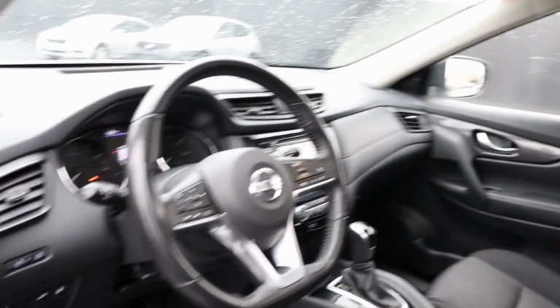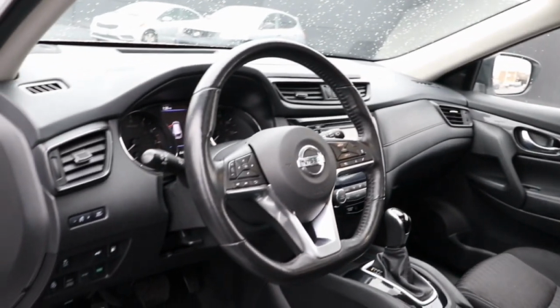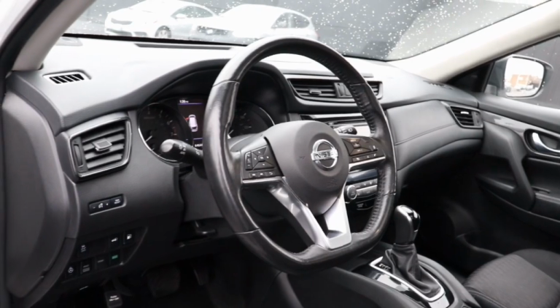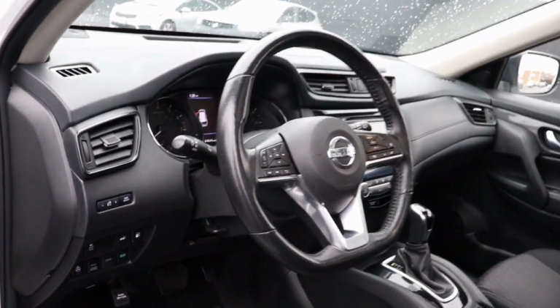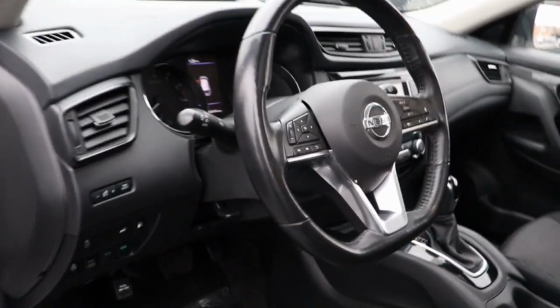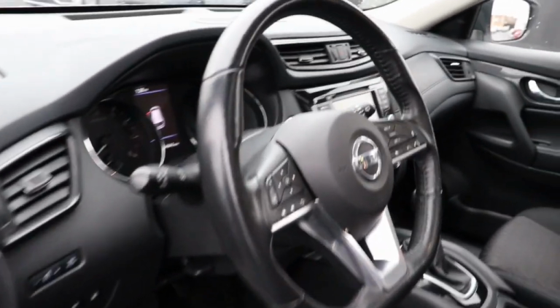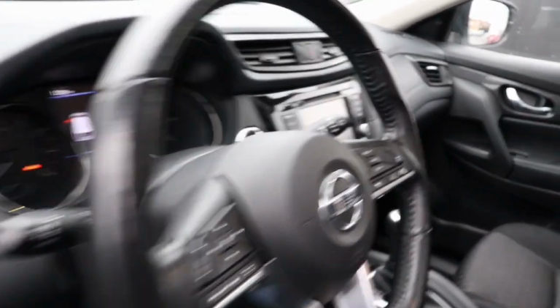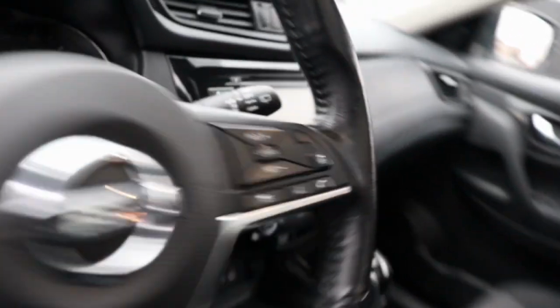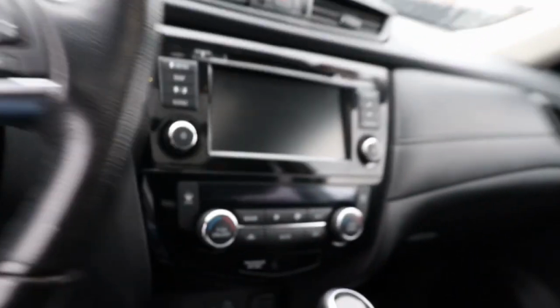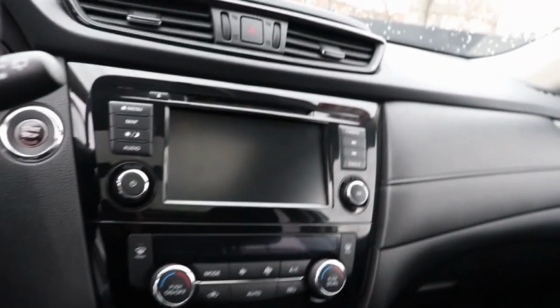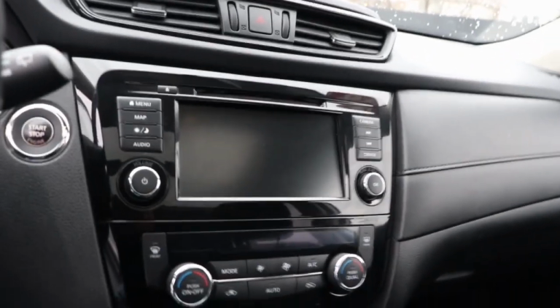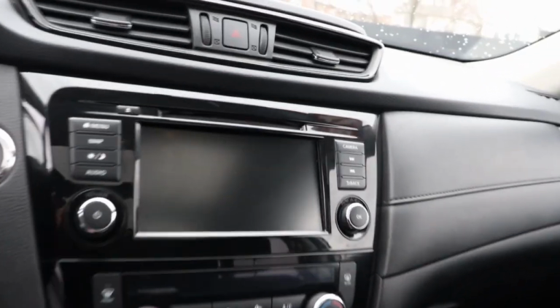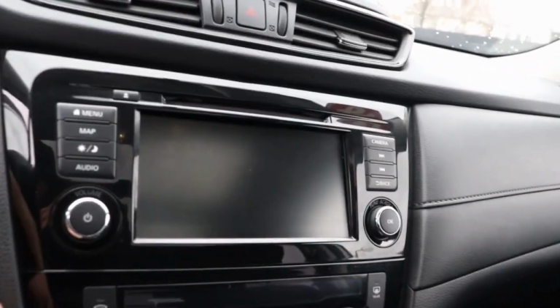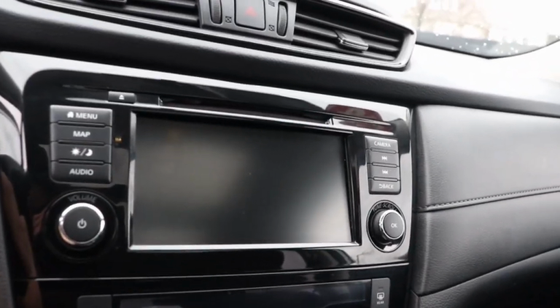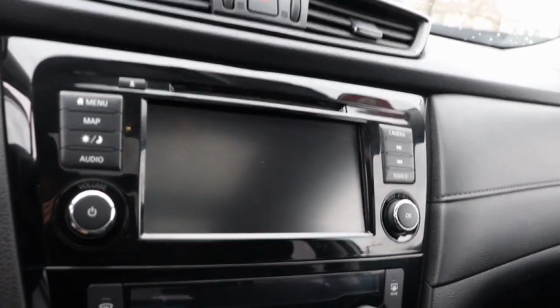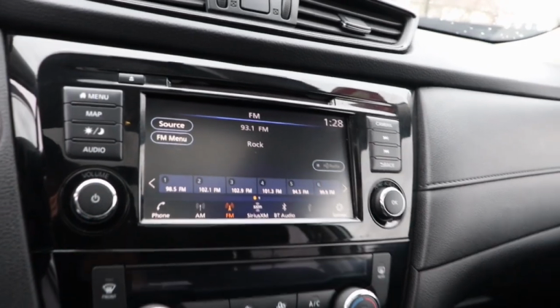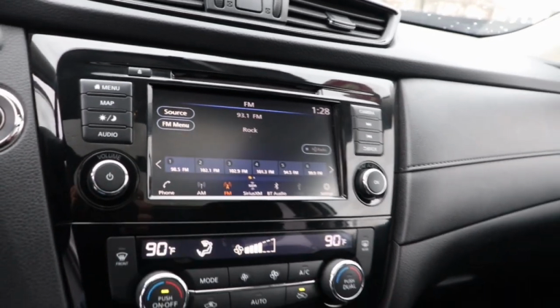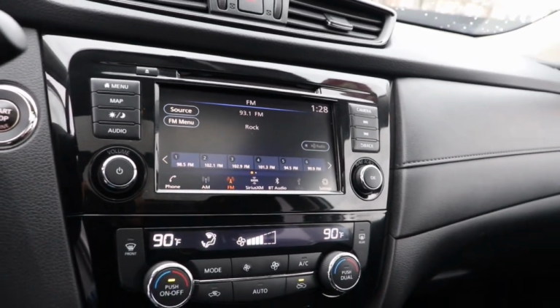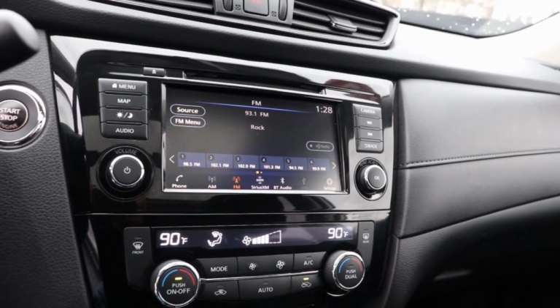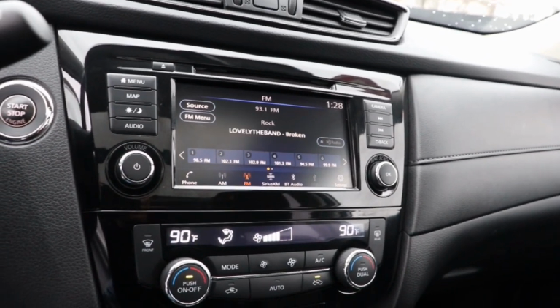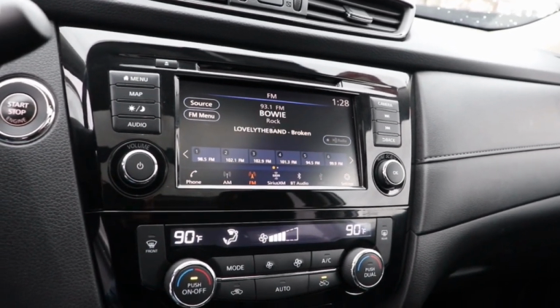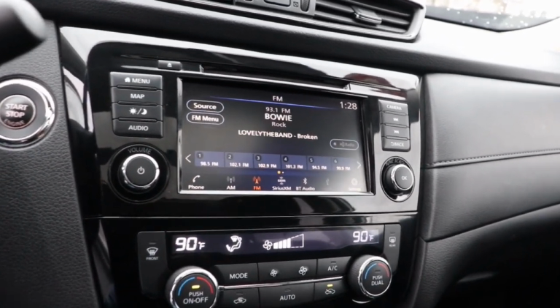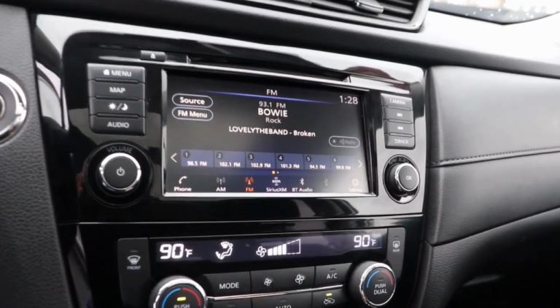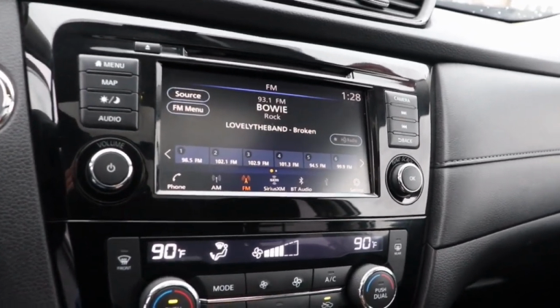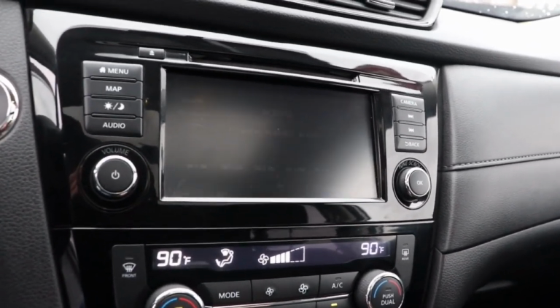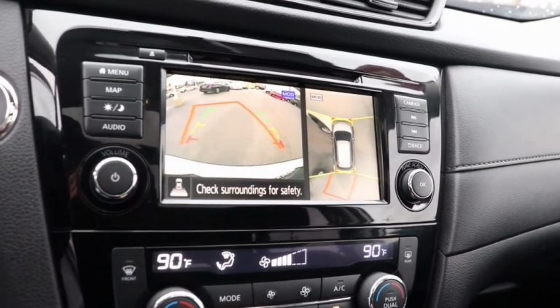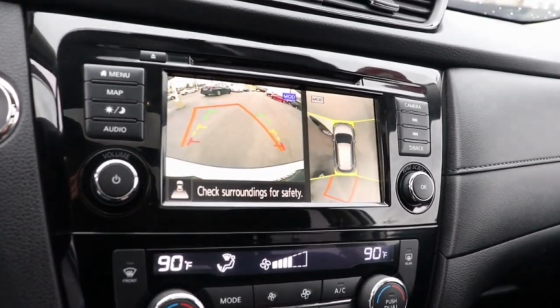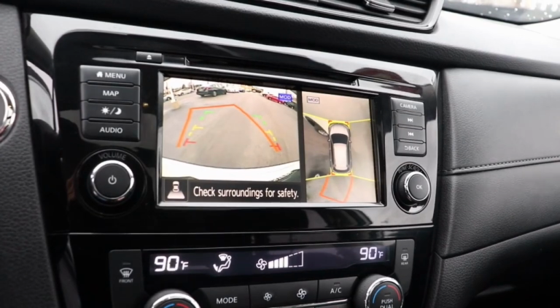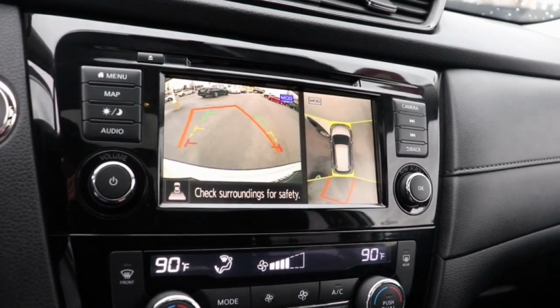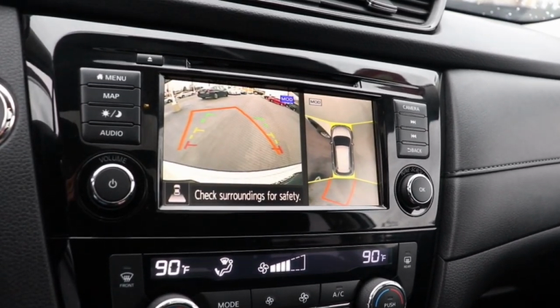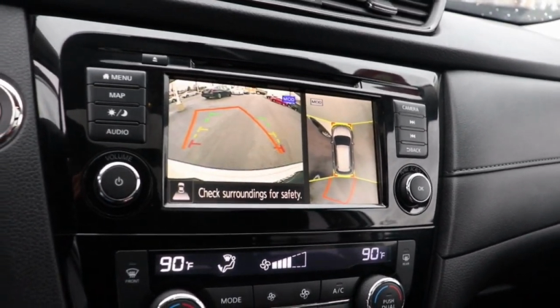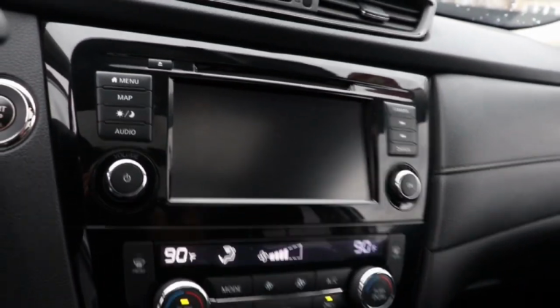Hands-free liftgate, all-wheel drive, keyless entry, heated mirrors, power liftgate, keyless start, satellite radio, backup camera, remote engine start, blind spot monitor.